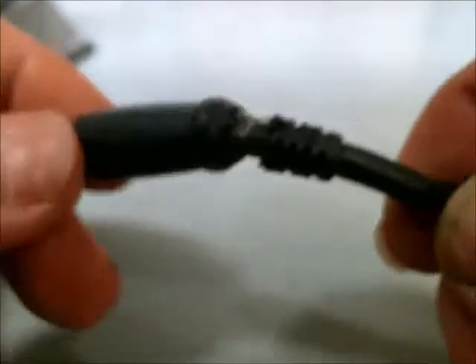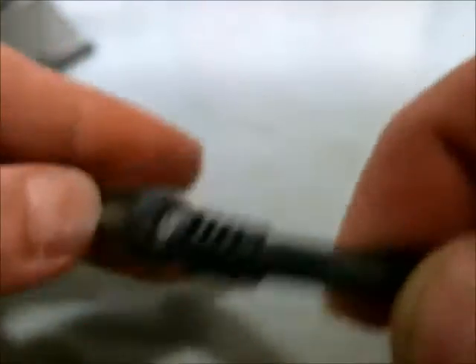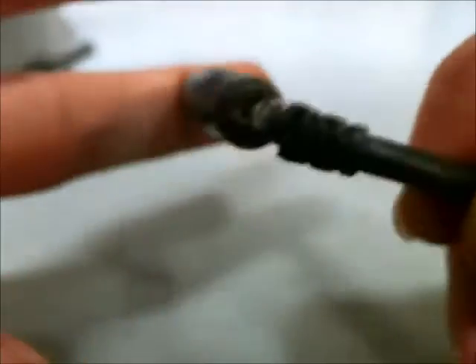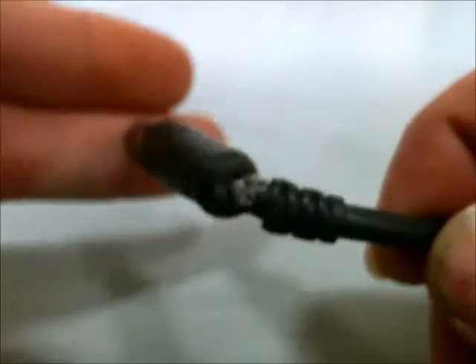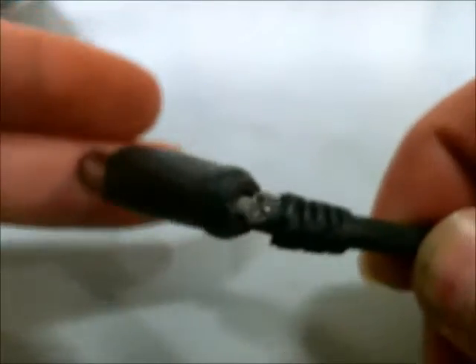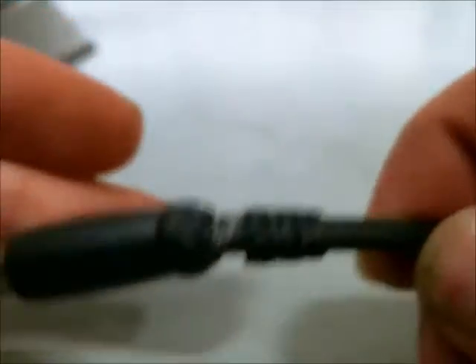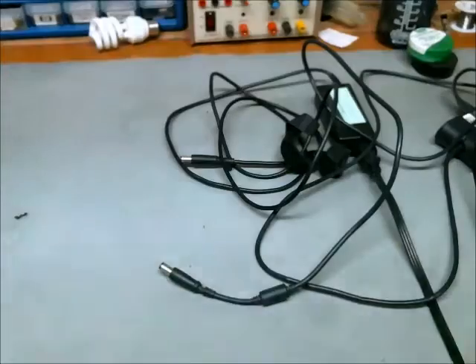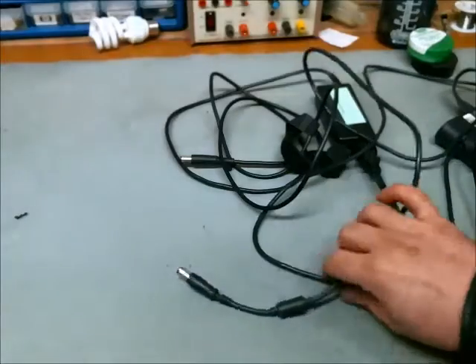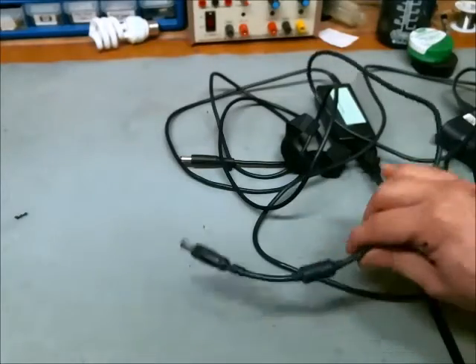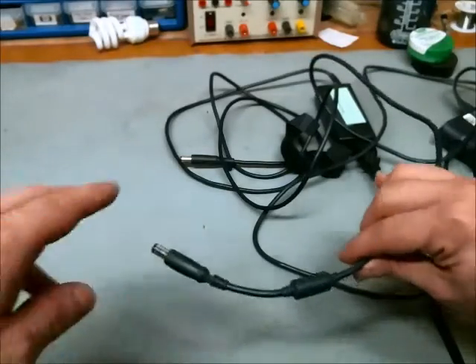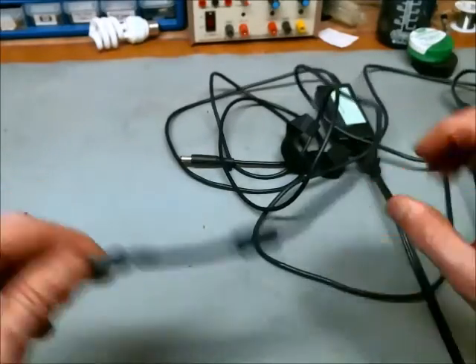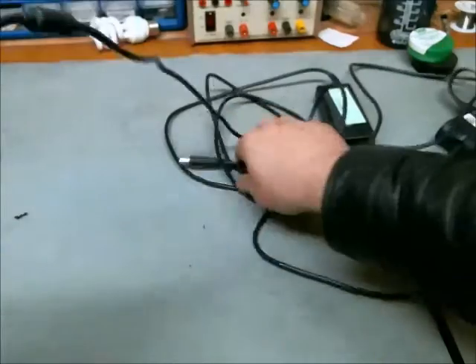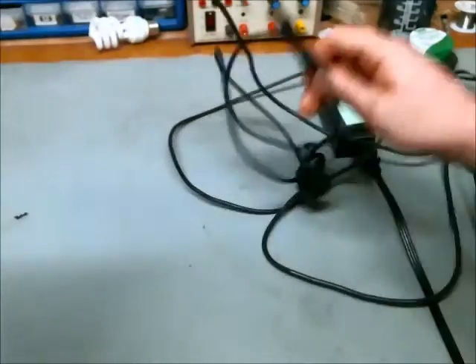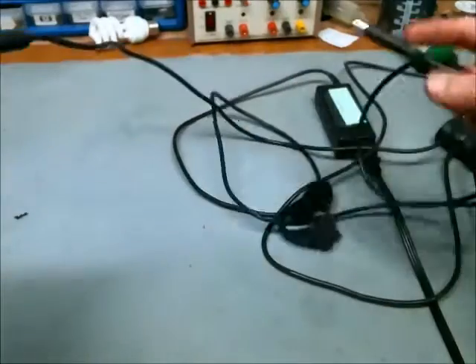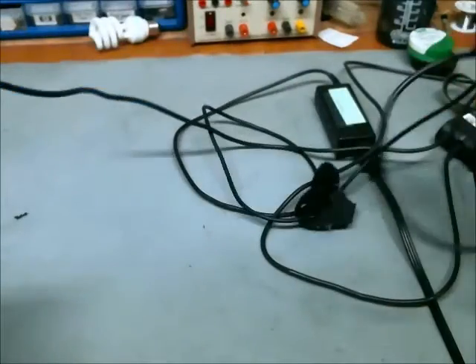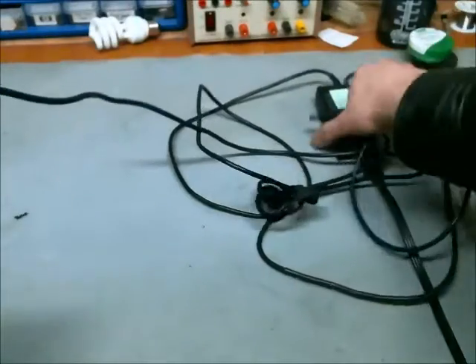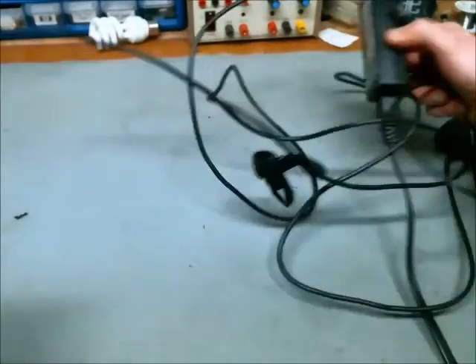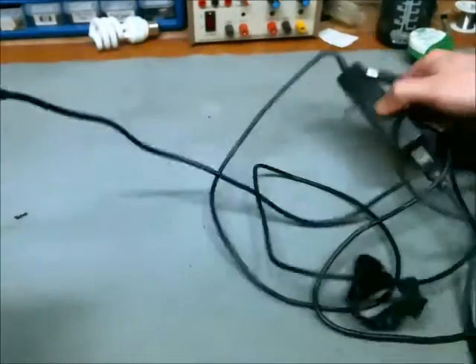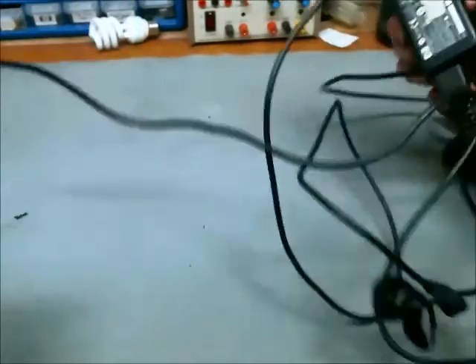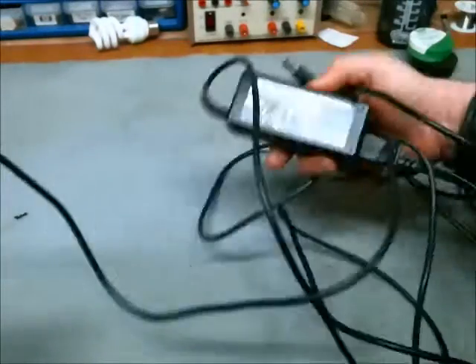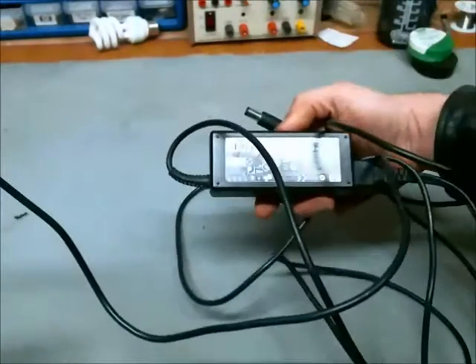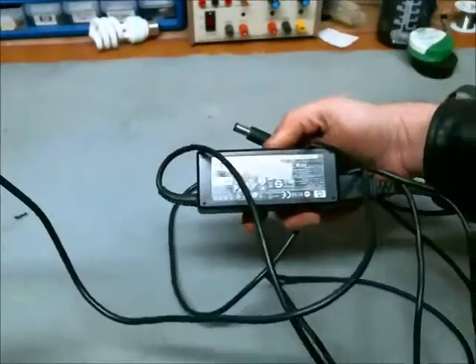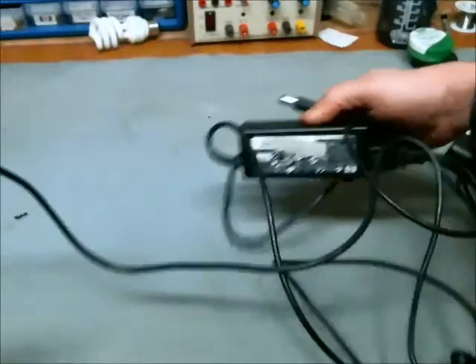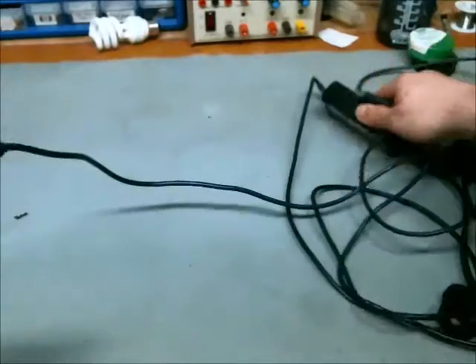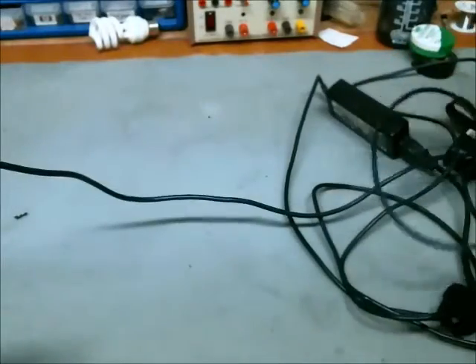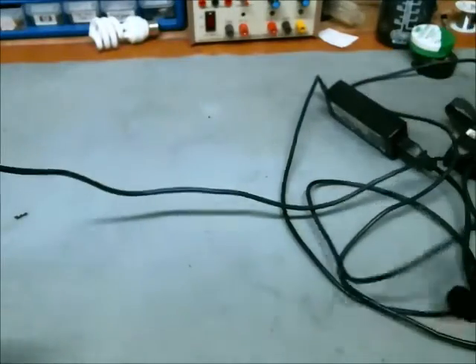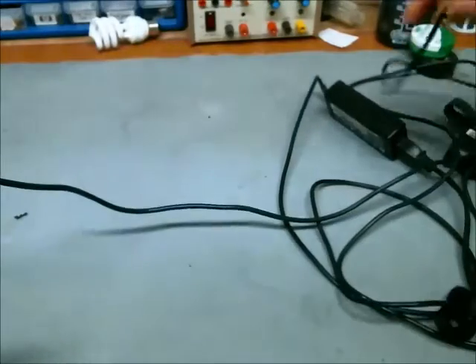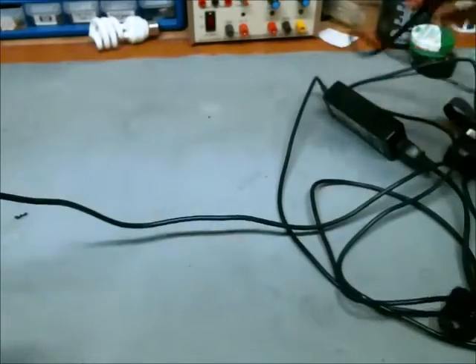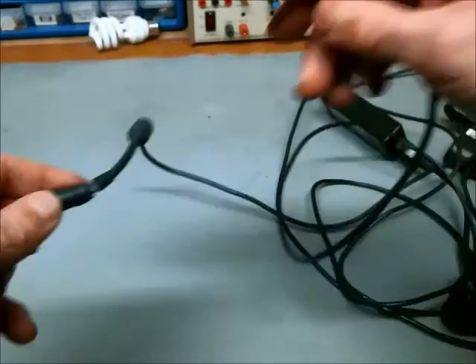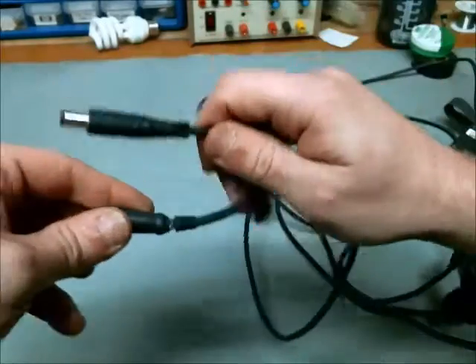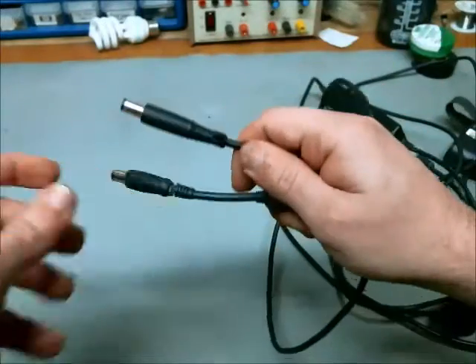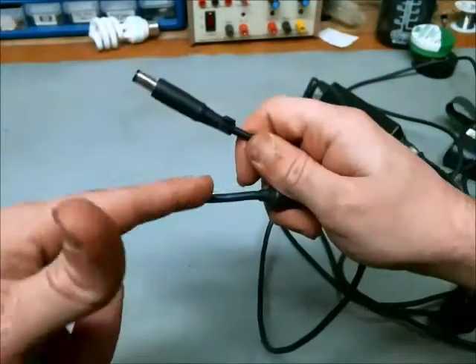Probably replacing the tip is going to be the solution. I went digging through my power supplies and I found one that has the same tip but a different voltage and a different current, so I won't be able to use that power supply, but I will be able to use the tip to replace this tip.